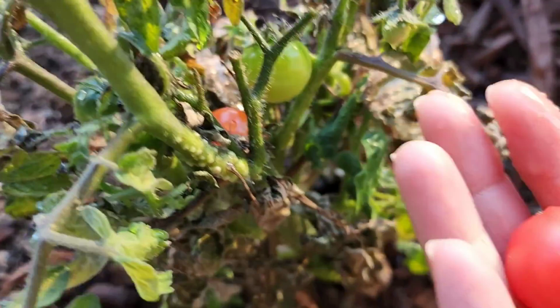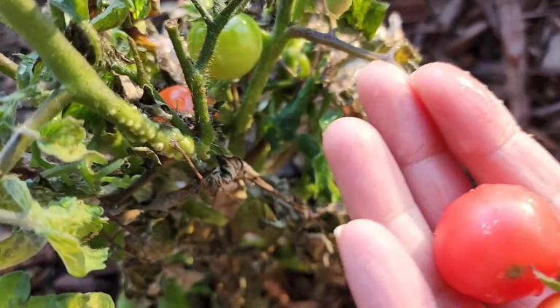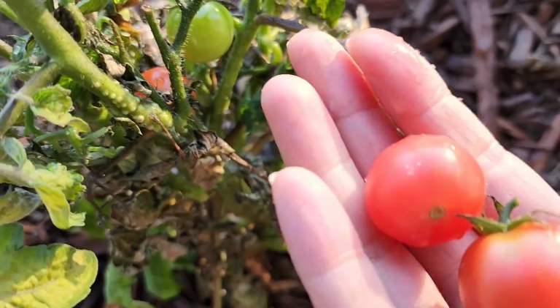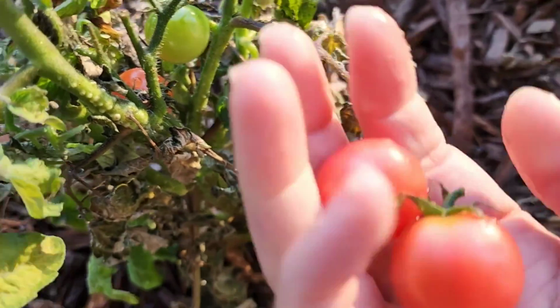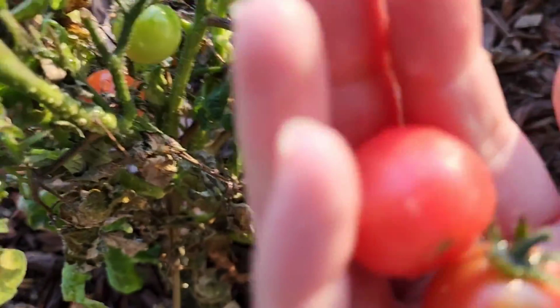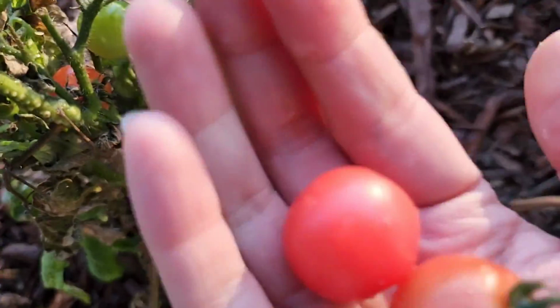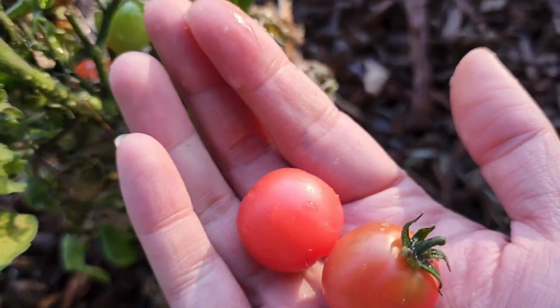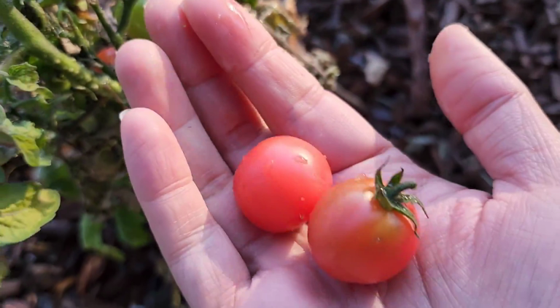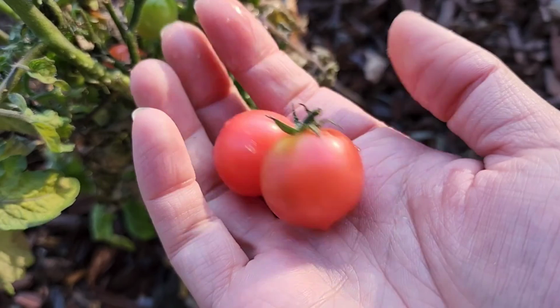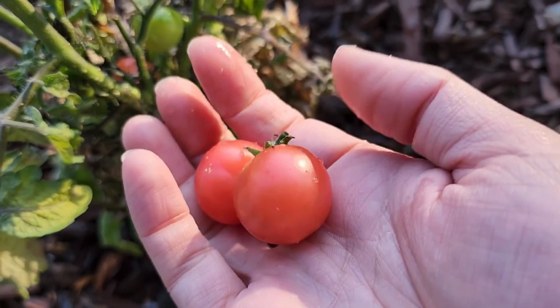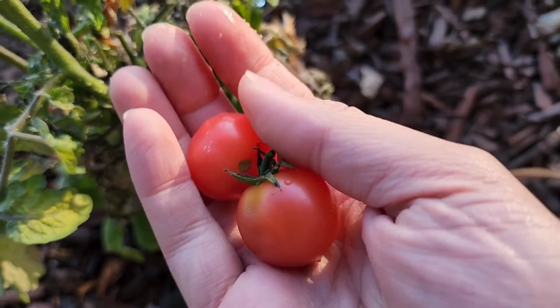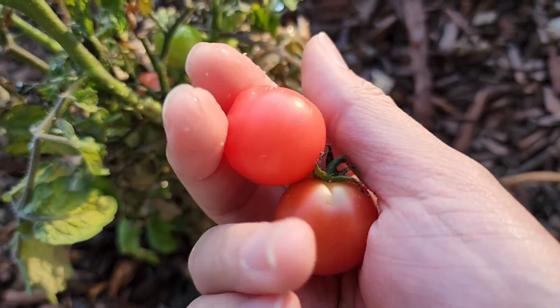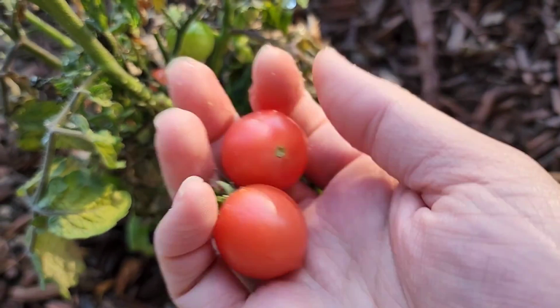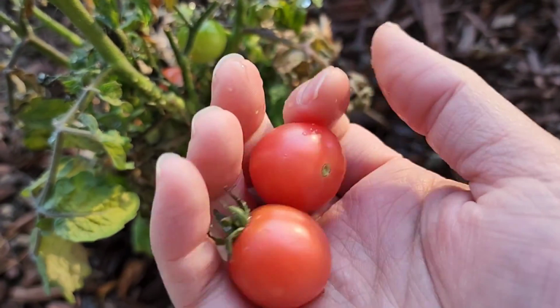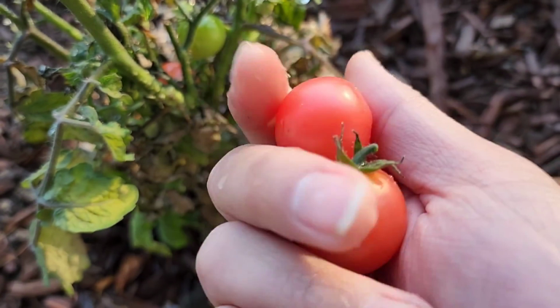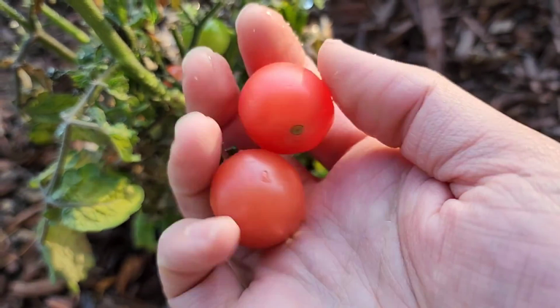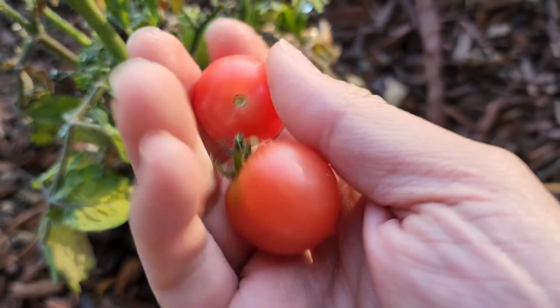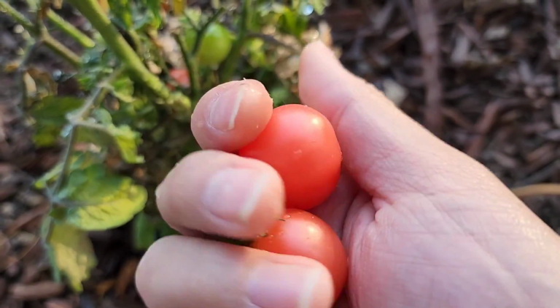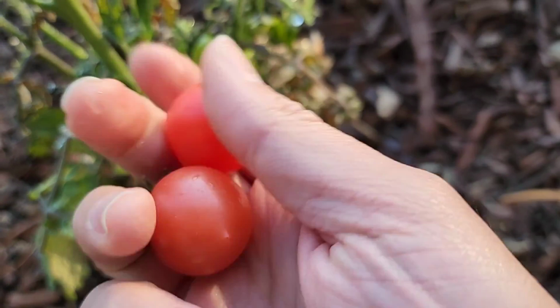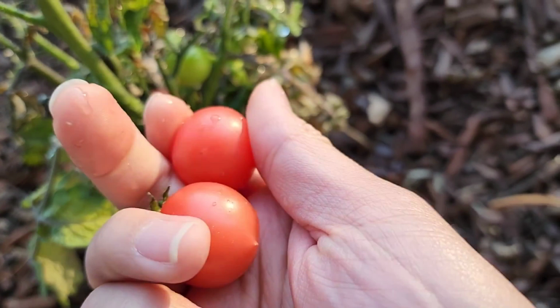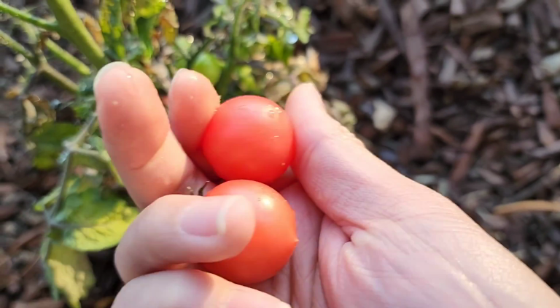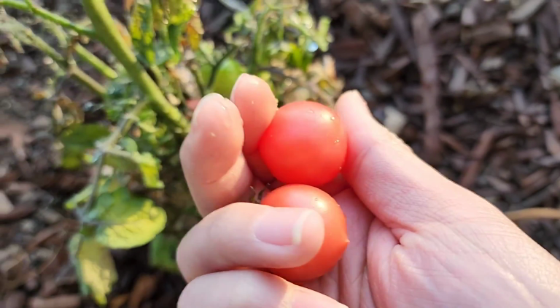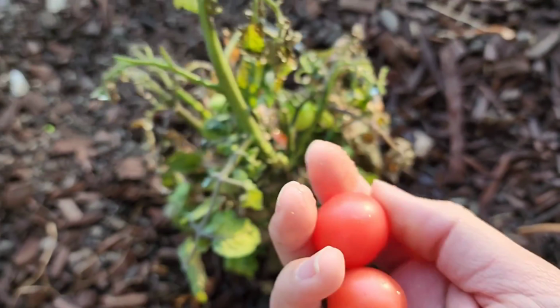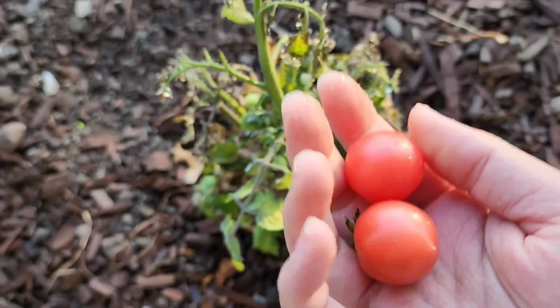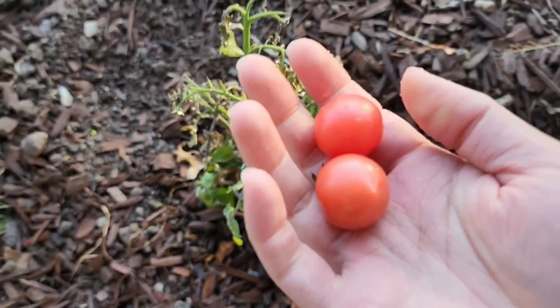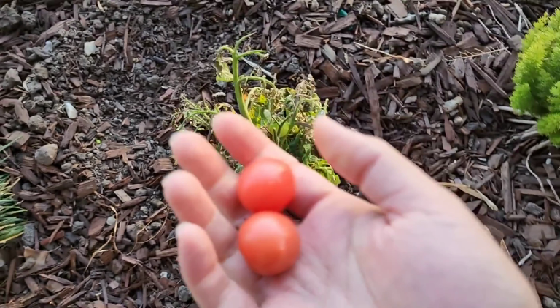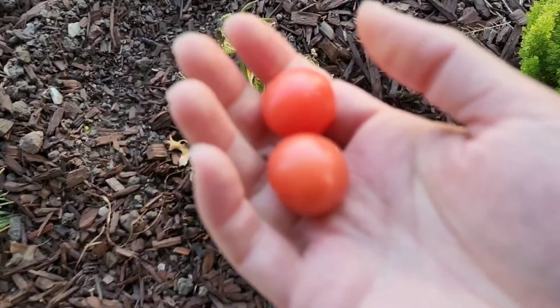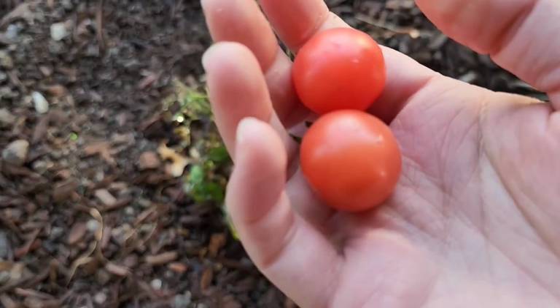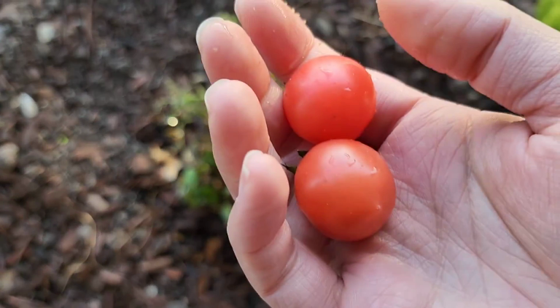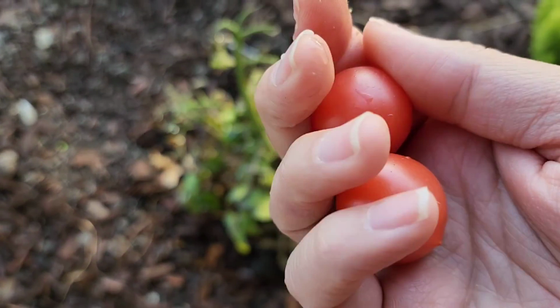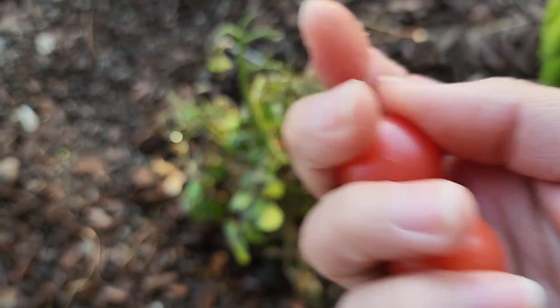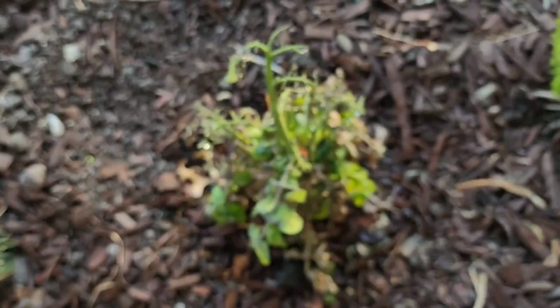So we got these two tomatoes. It's a little bit green up there, but we're going to have them for a snack or dinner. Let's go wash them off and give them a taste.